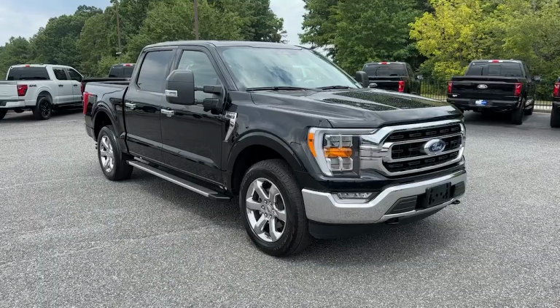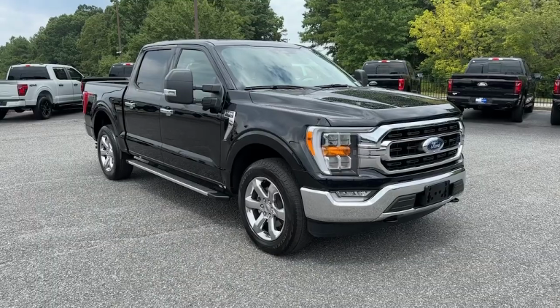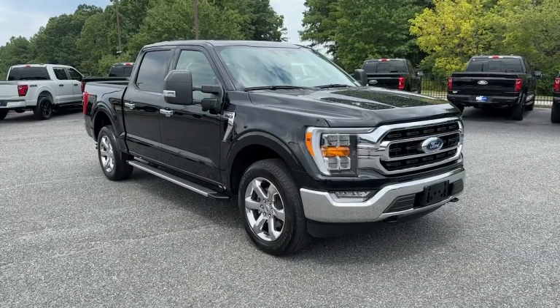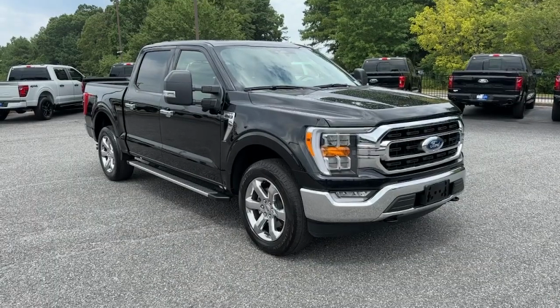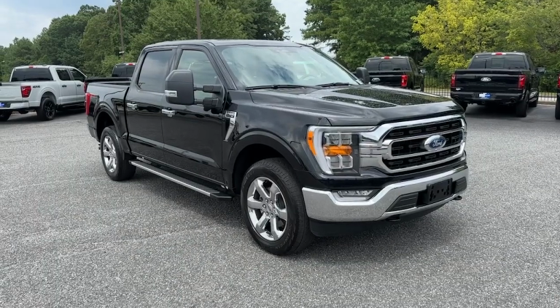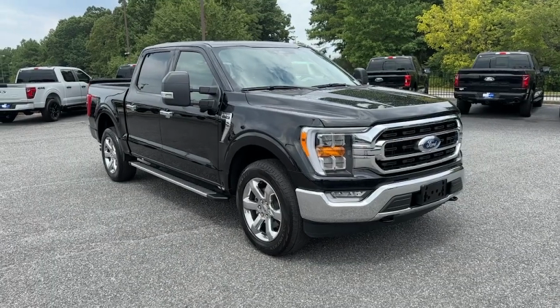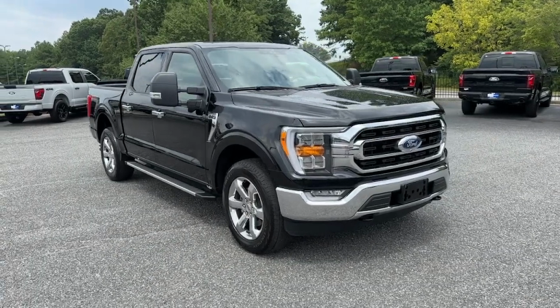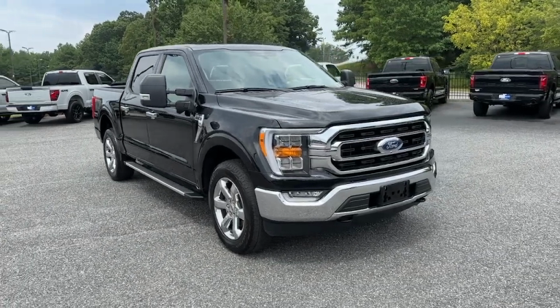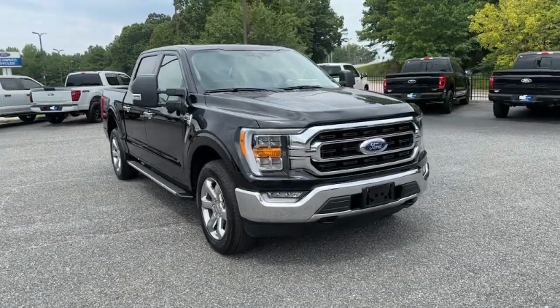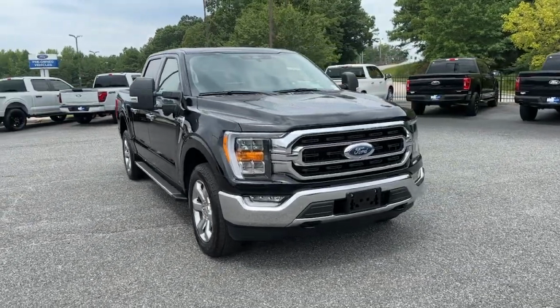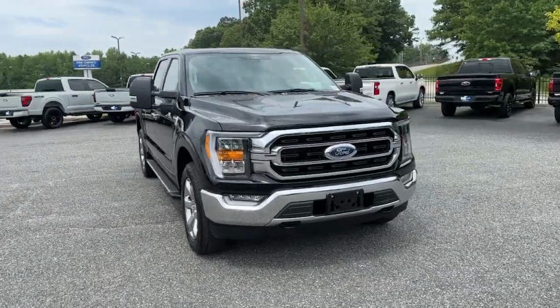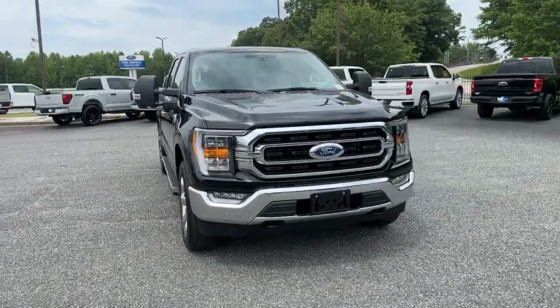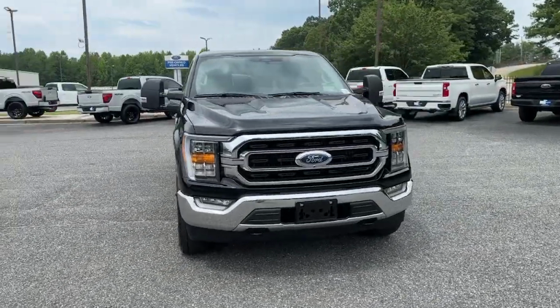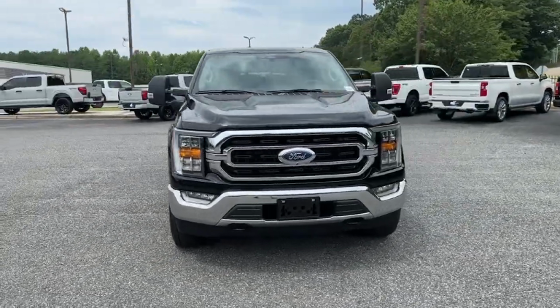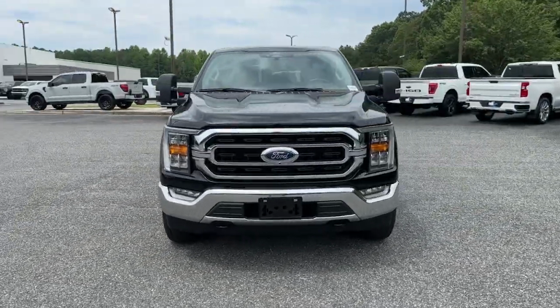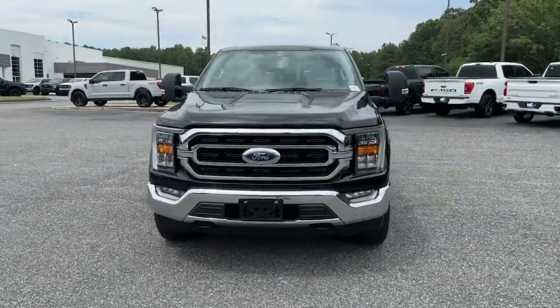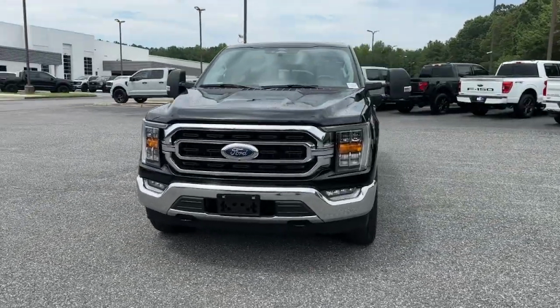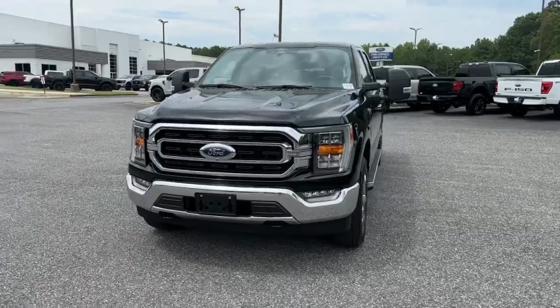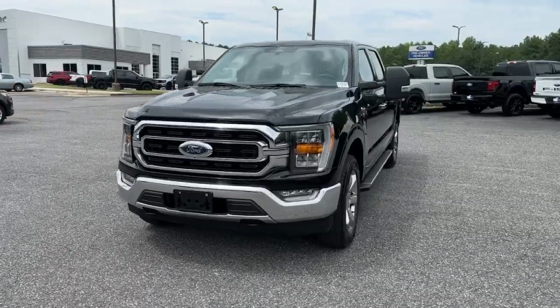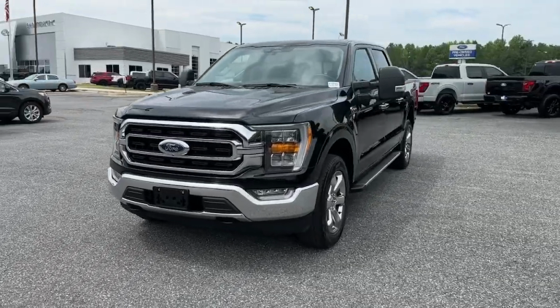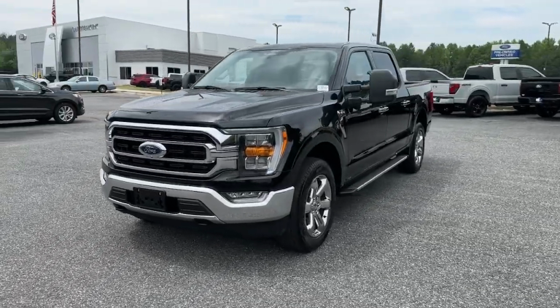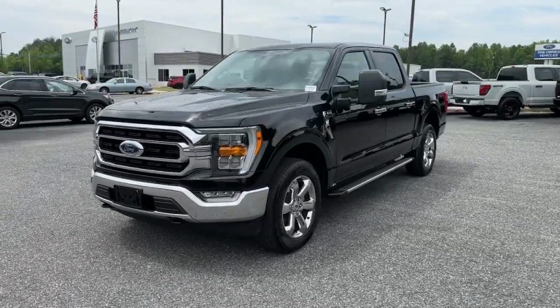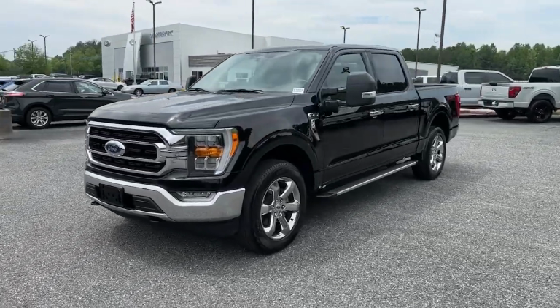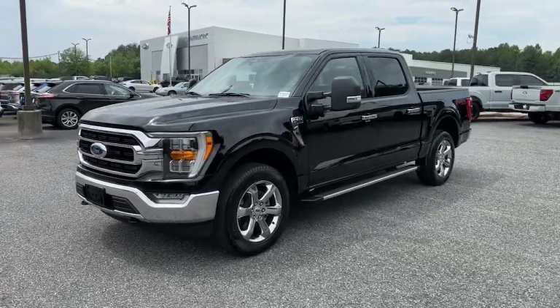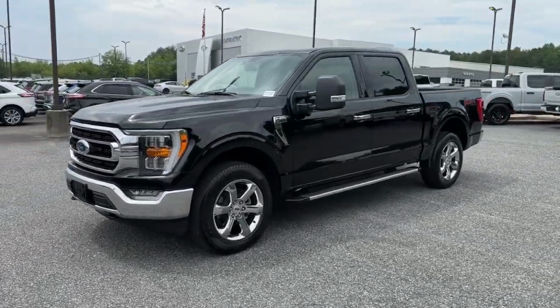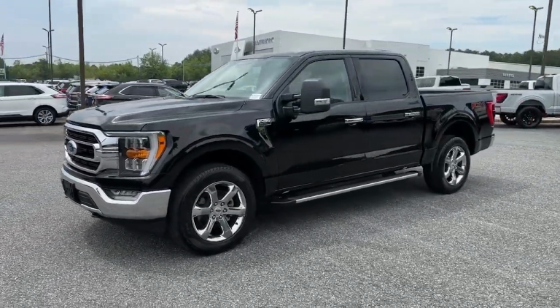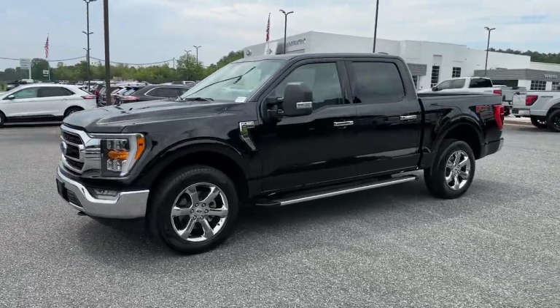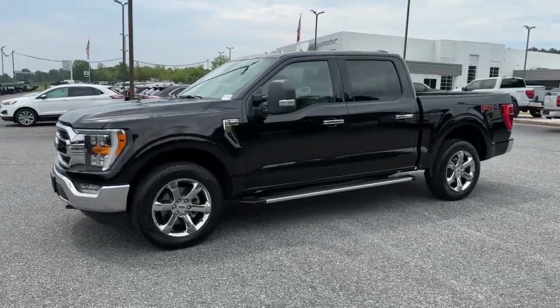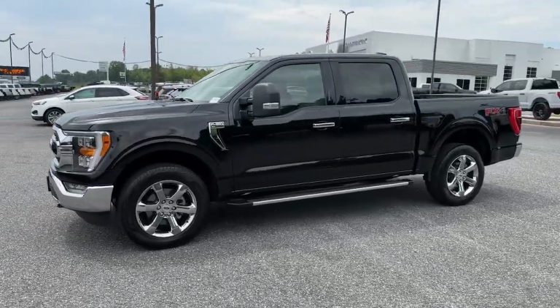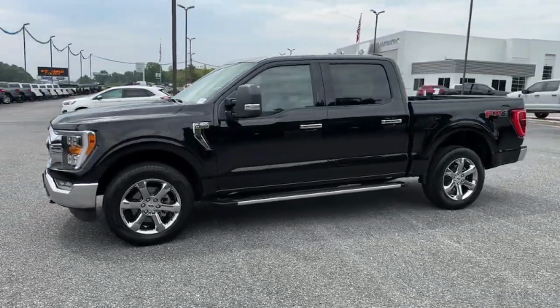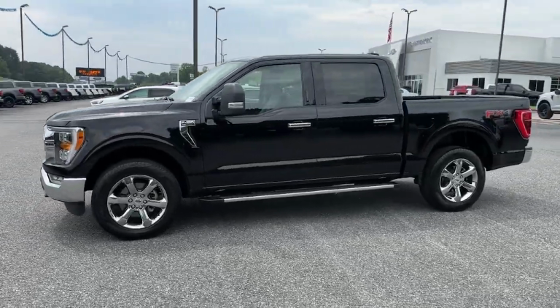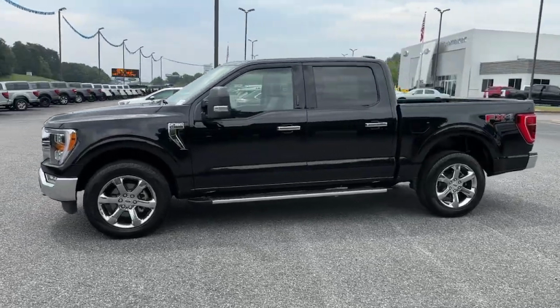Look no further than the 2022 Ford F-150. With less than 45,000 miles on the odometer, this vehicle stands out from the rest.